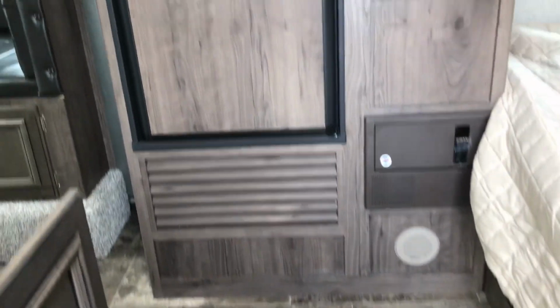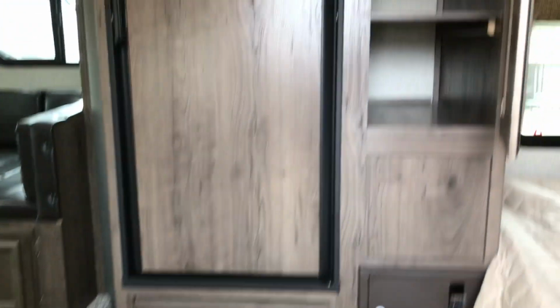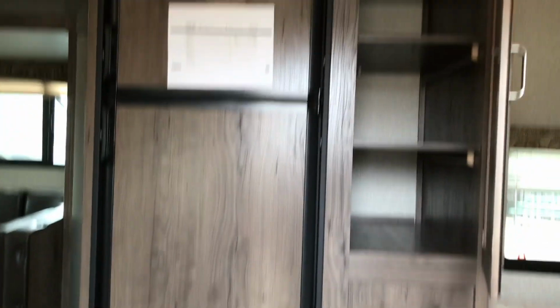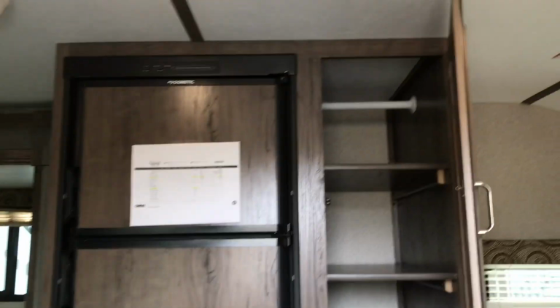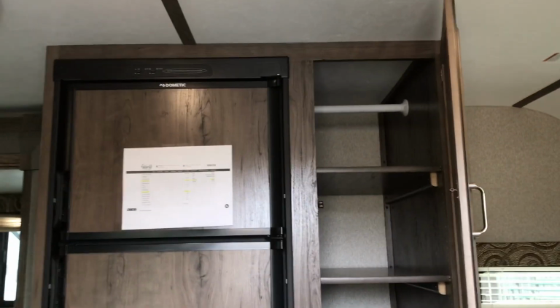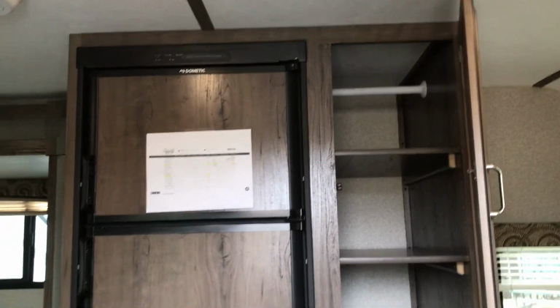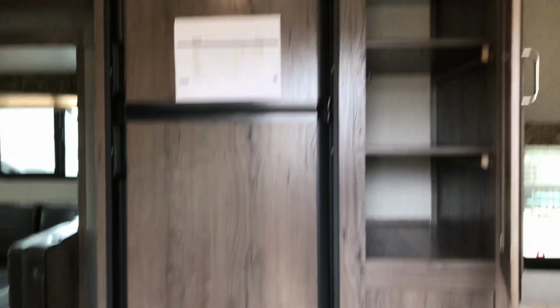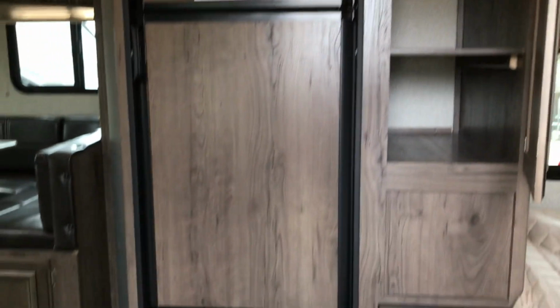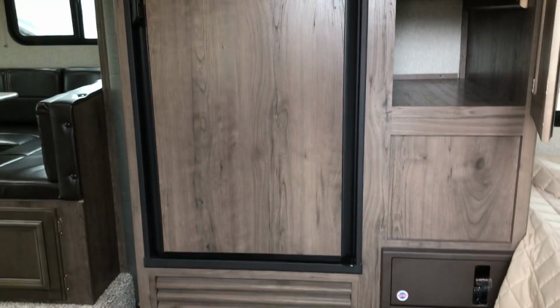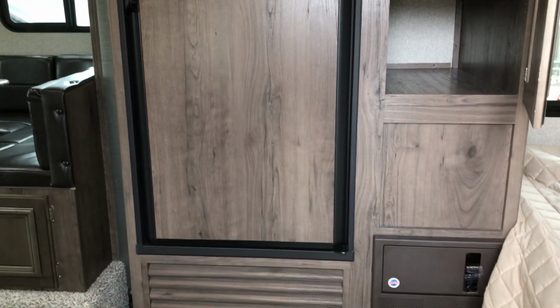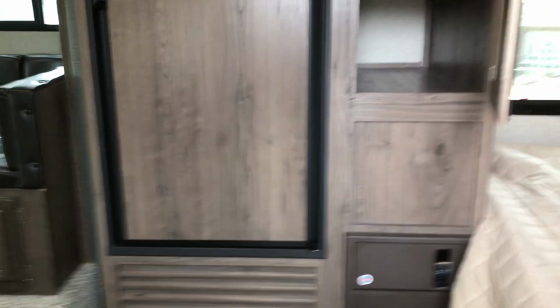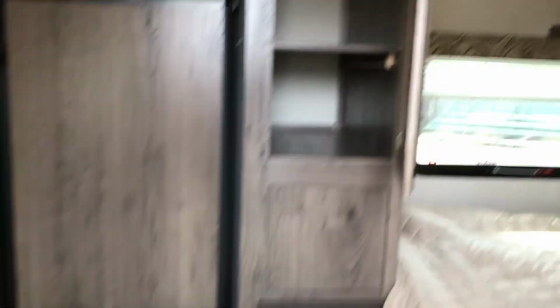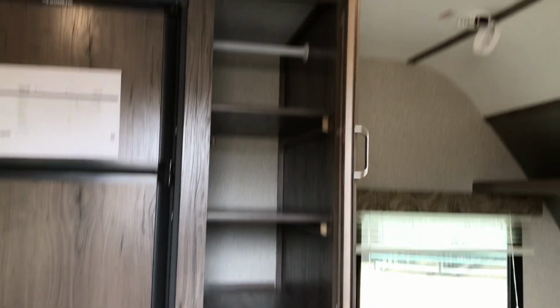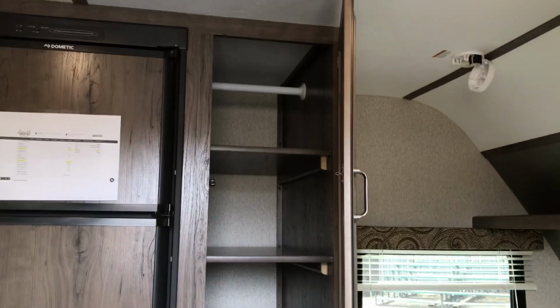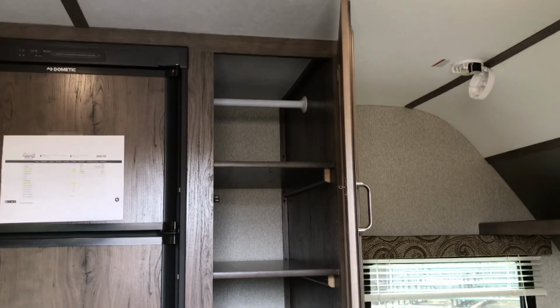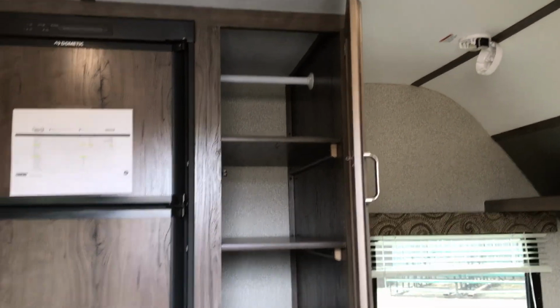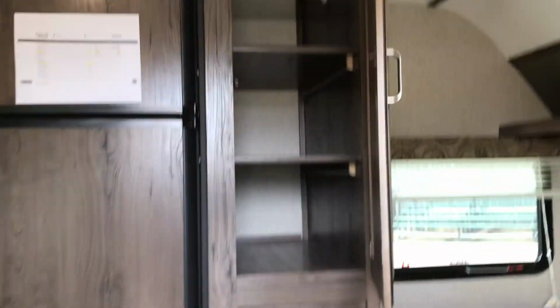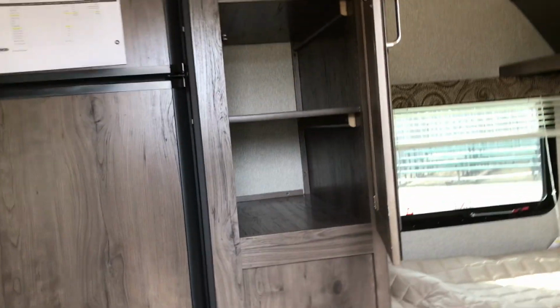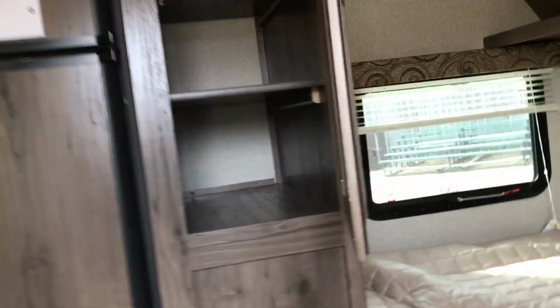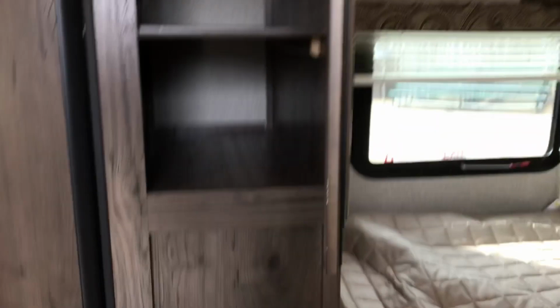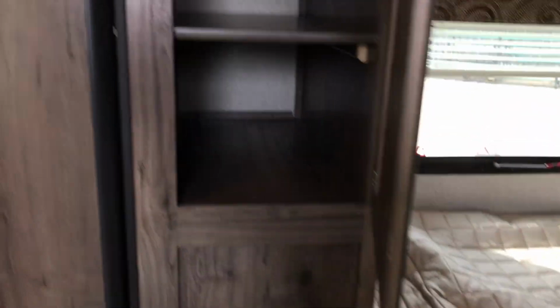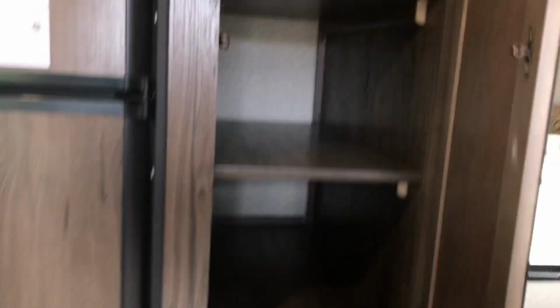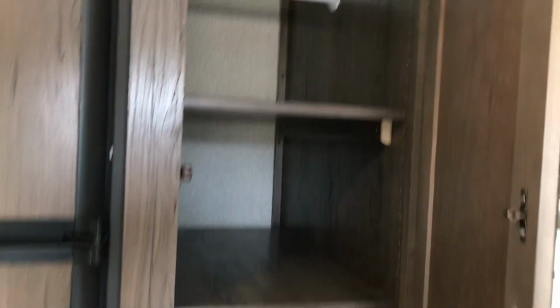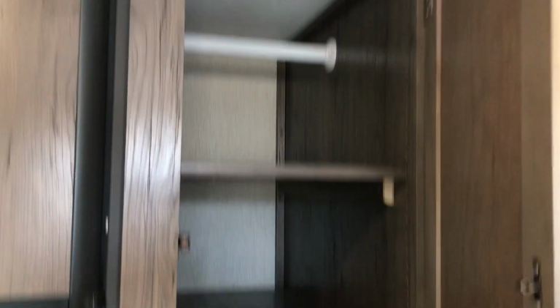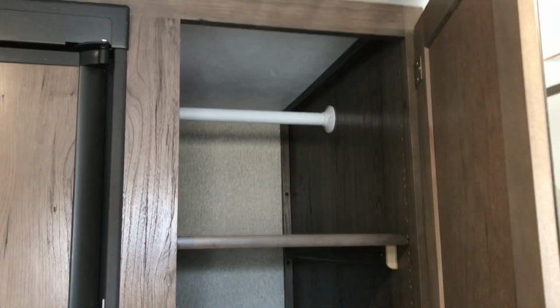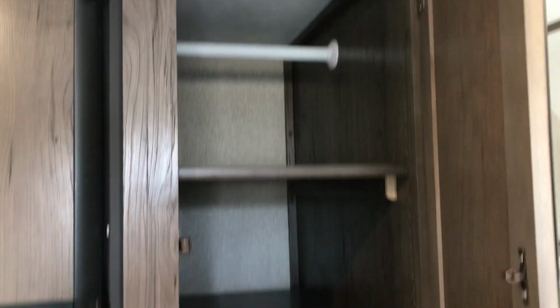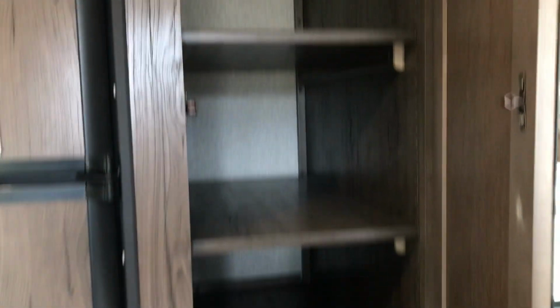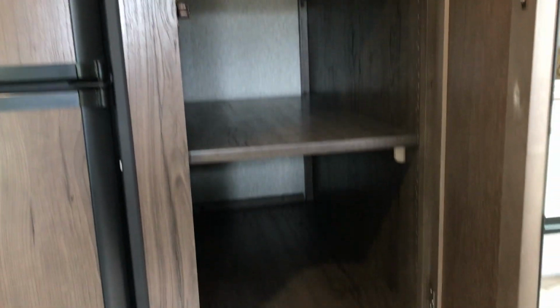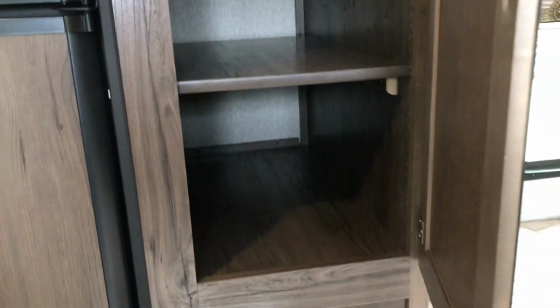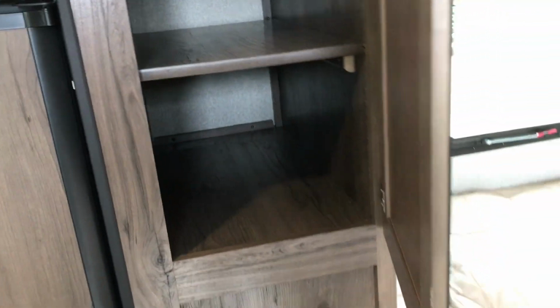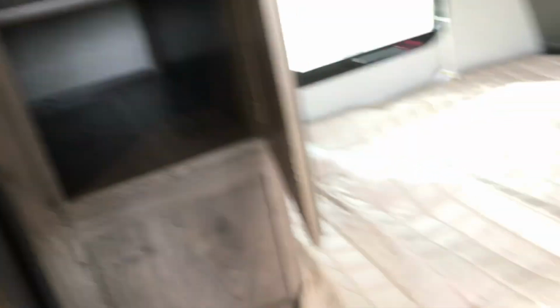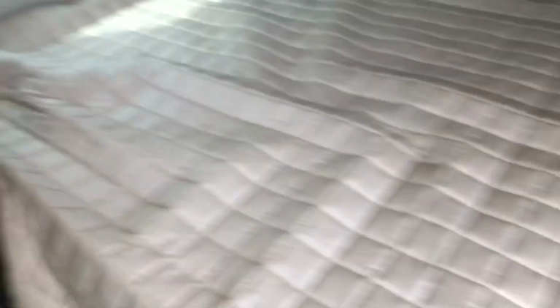First thing we see is our nice fridge-freezer combination and the pantry storage. This has a removable shelf, so if you wanted to use it for coat storage you can certainly do that.